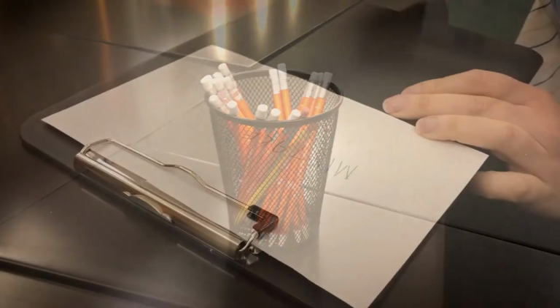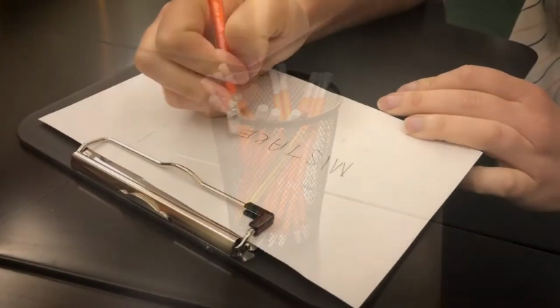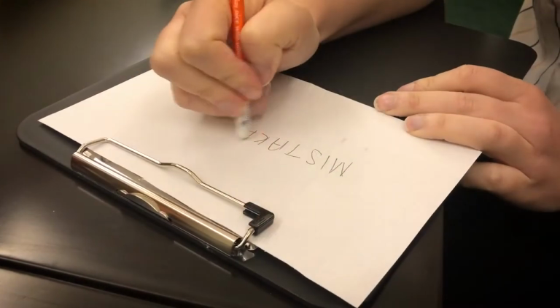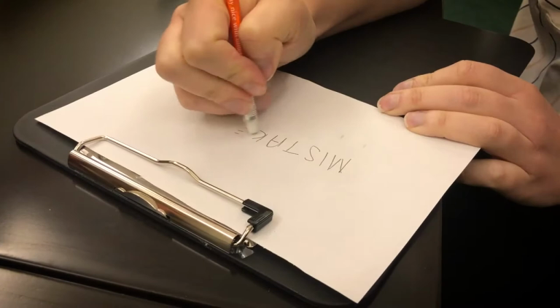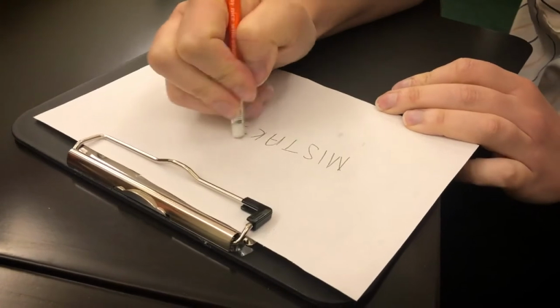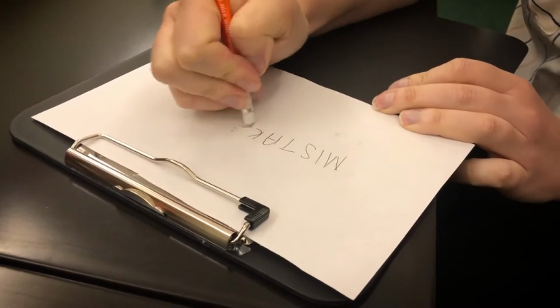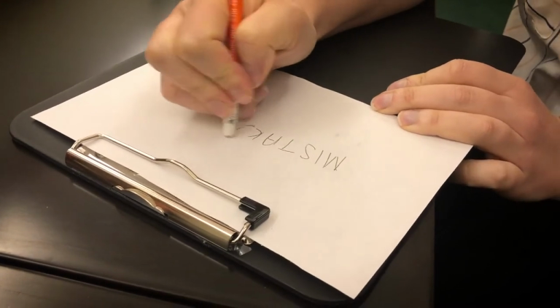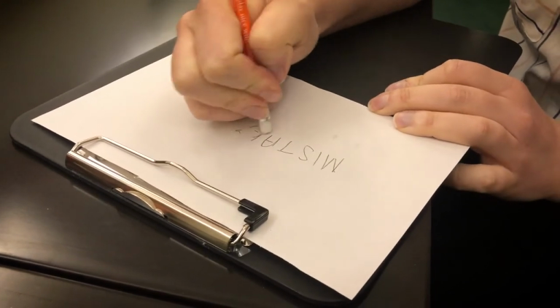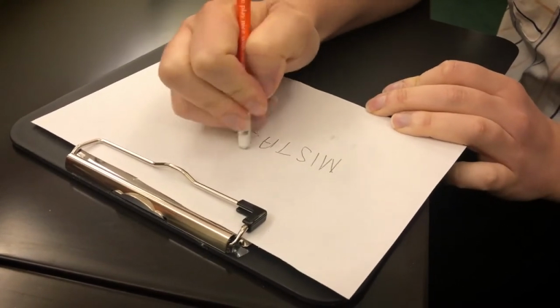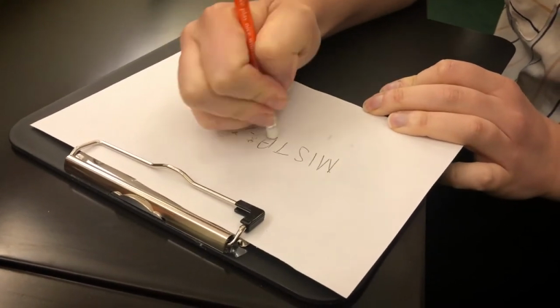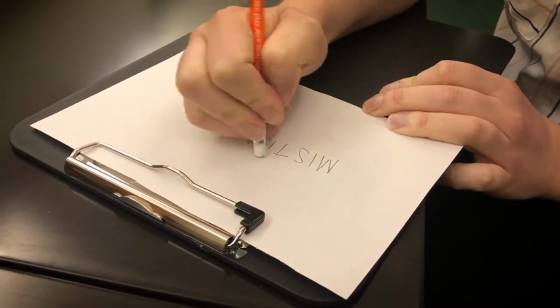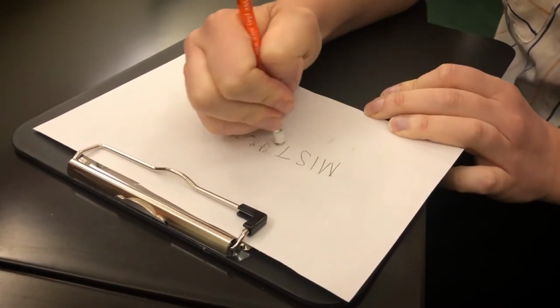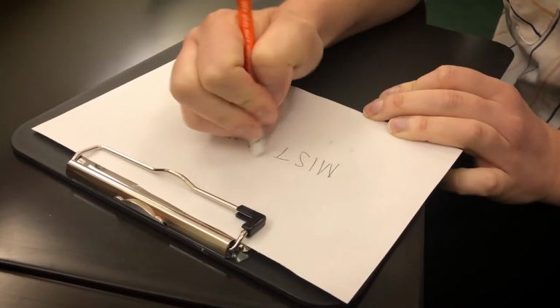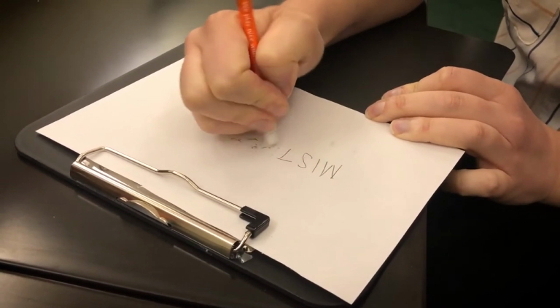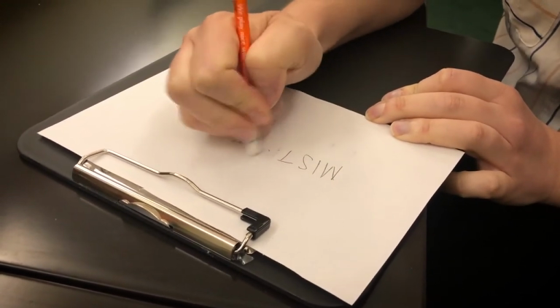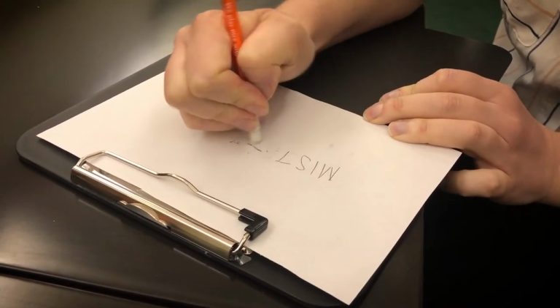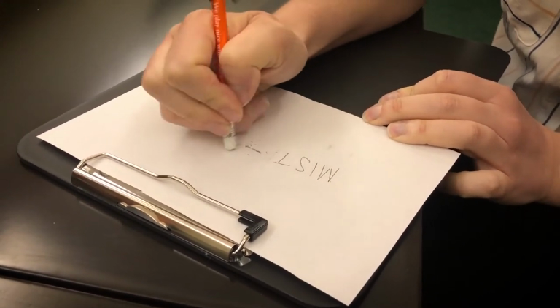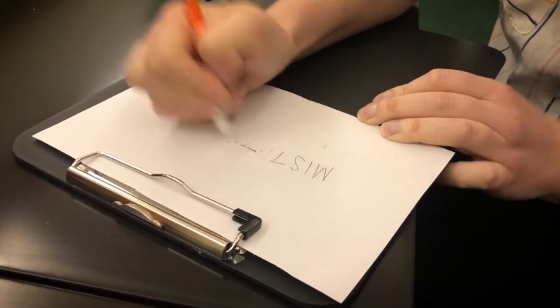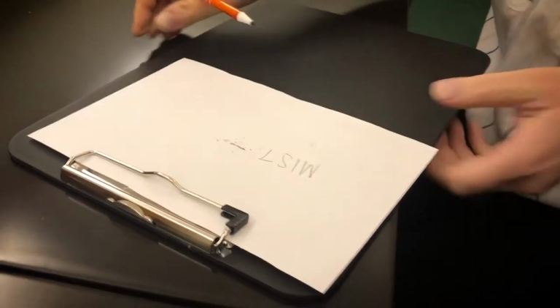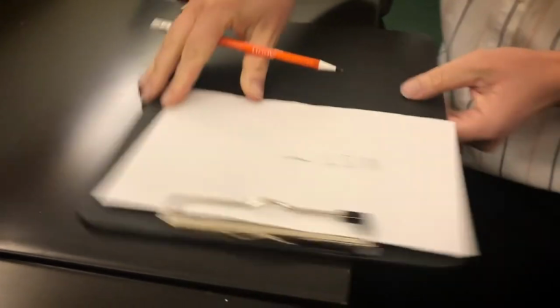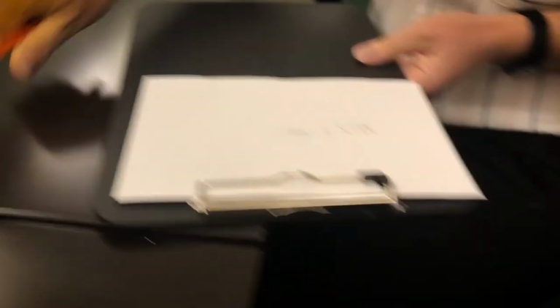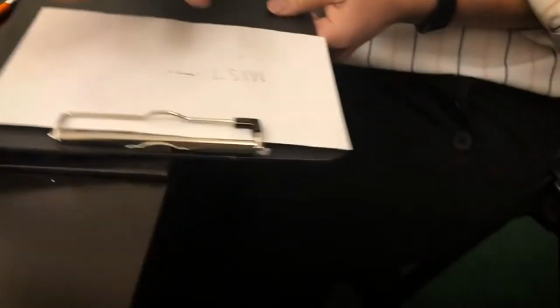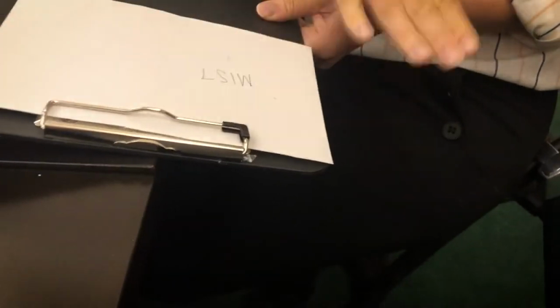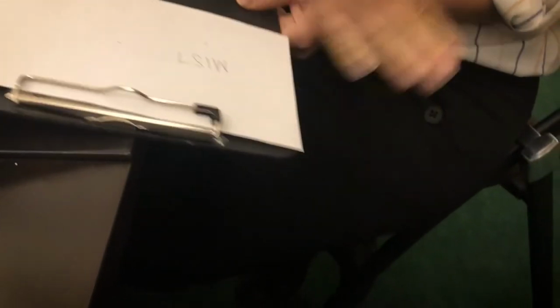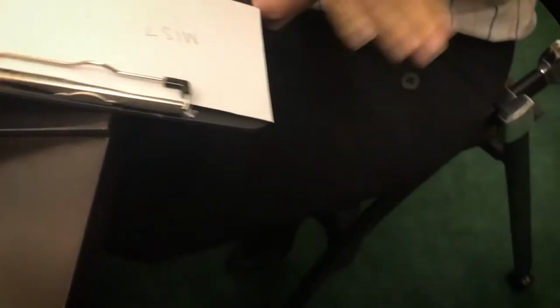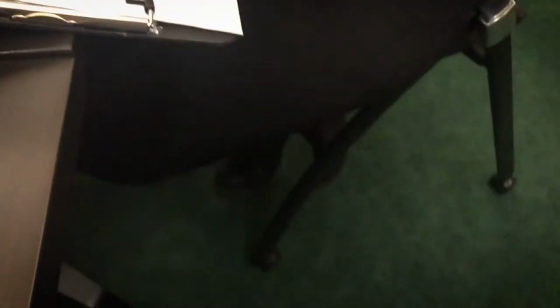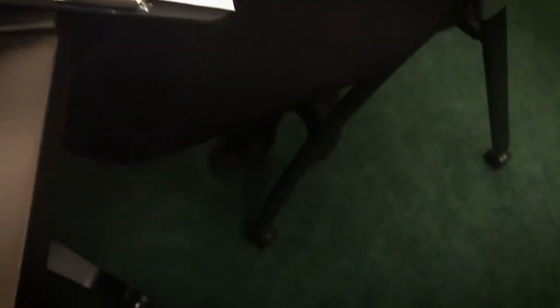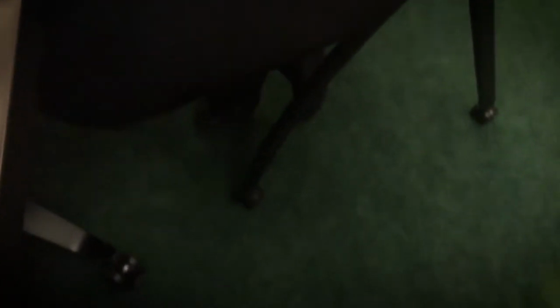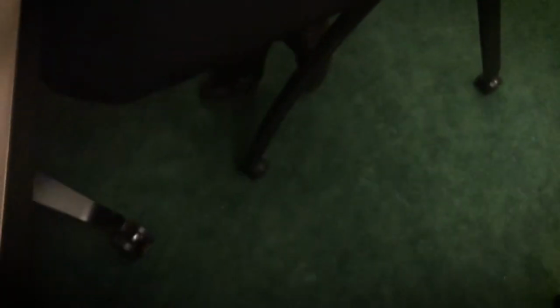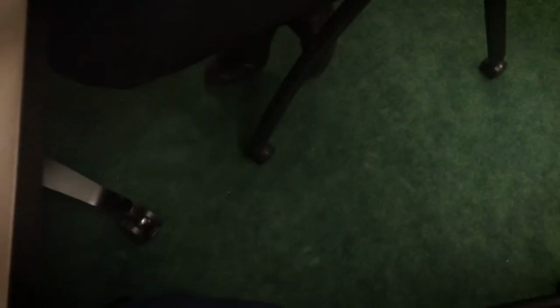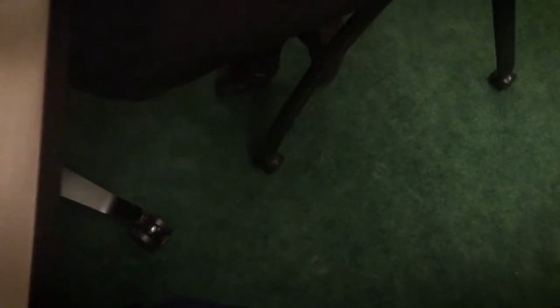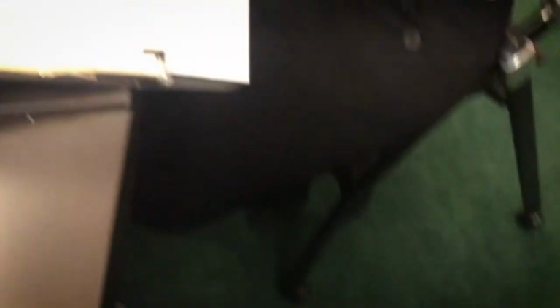If you need to use an eraser, make sure the crumbs don't remain on any materials, or on the table where they might get on materials and cause damage in the long term. Just dump them on the floor — we'll vacuum later.